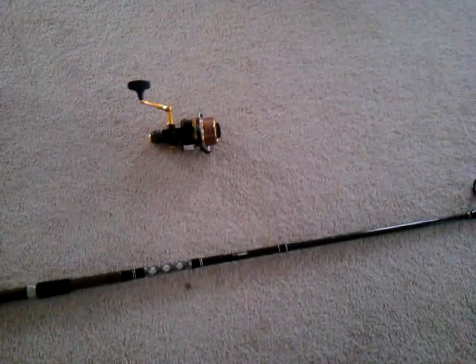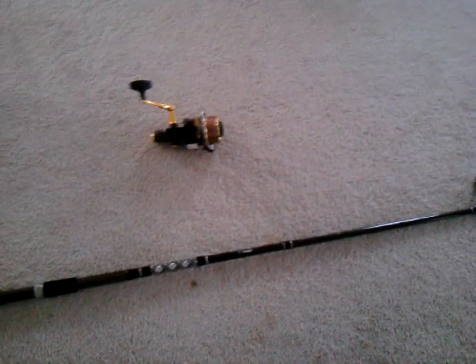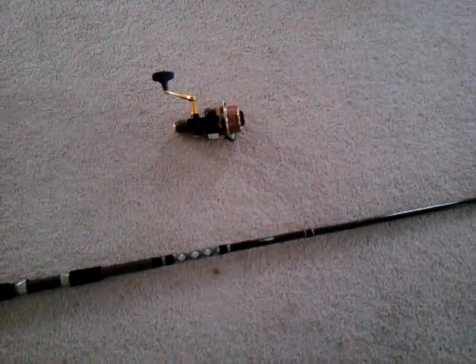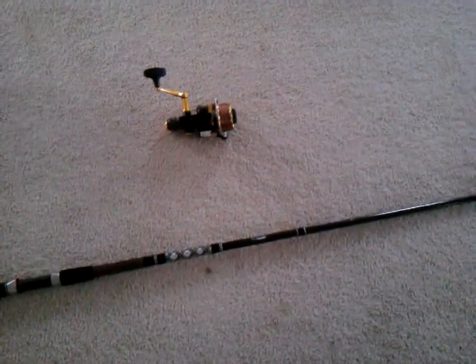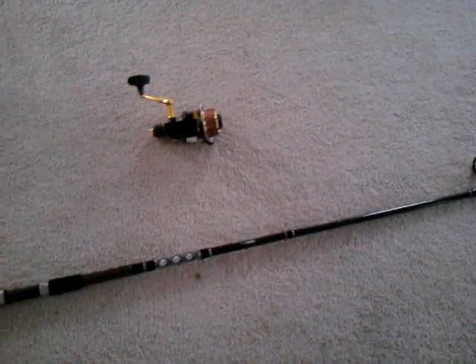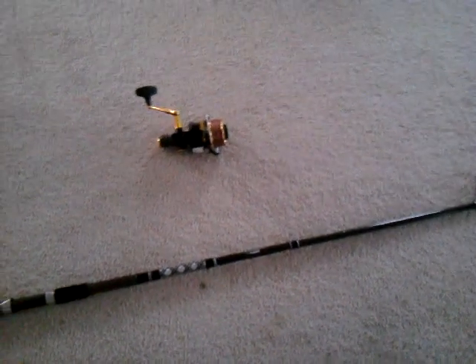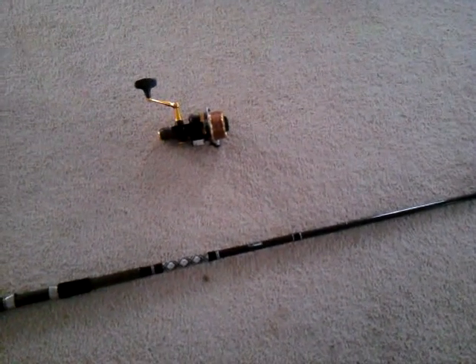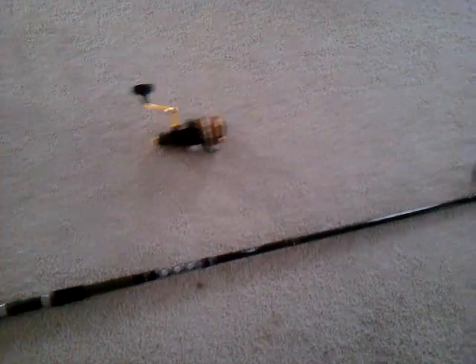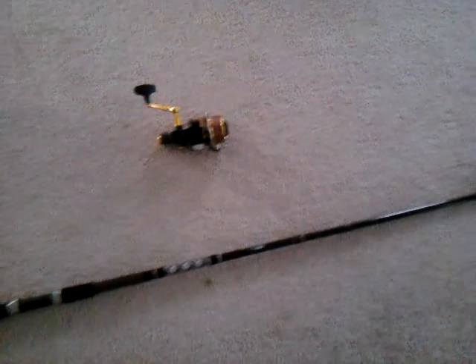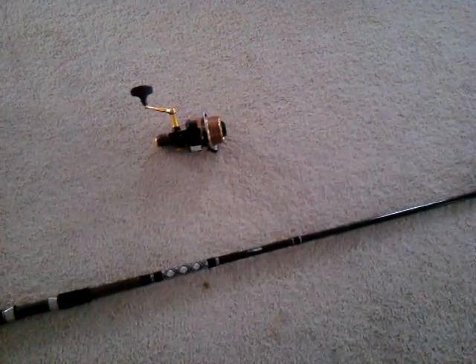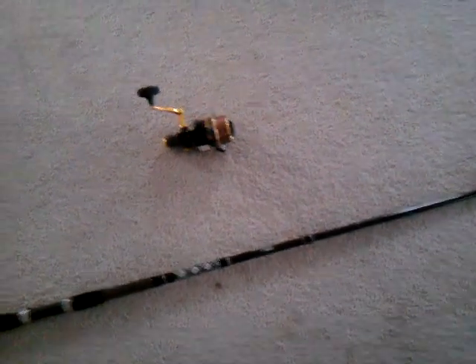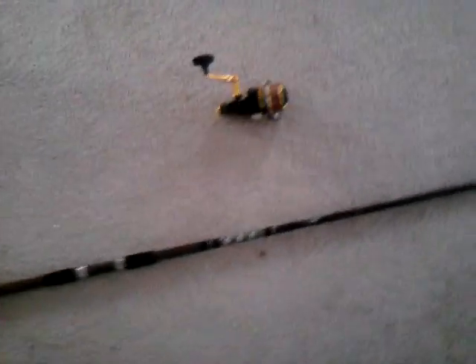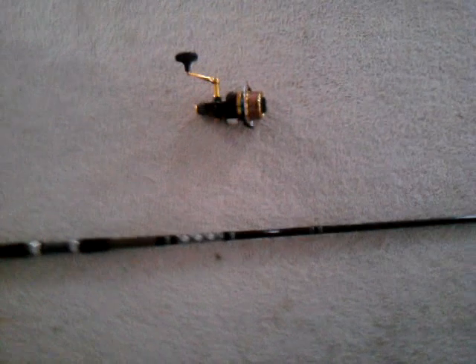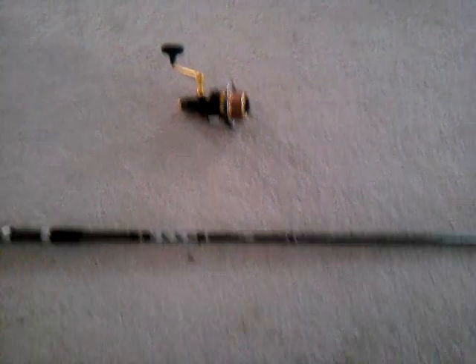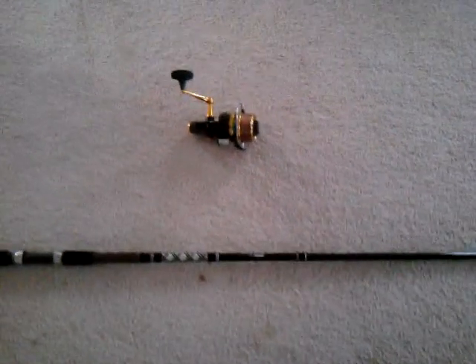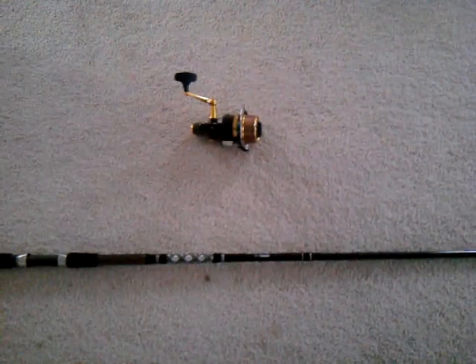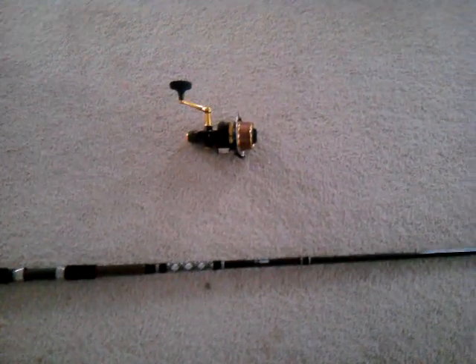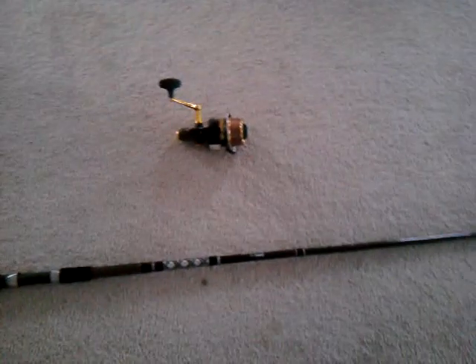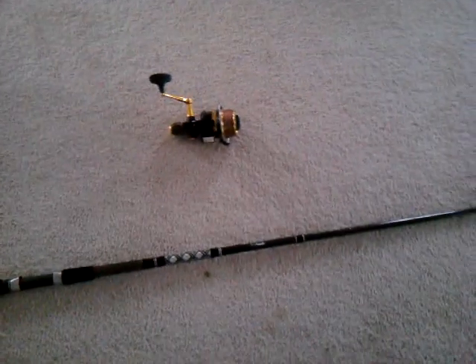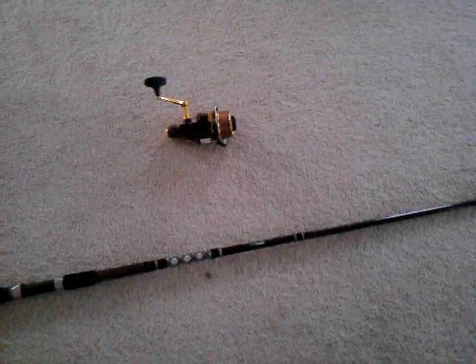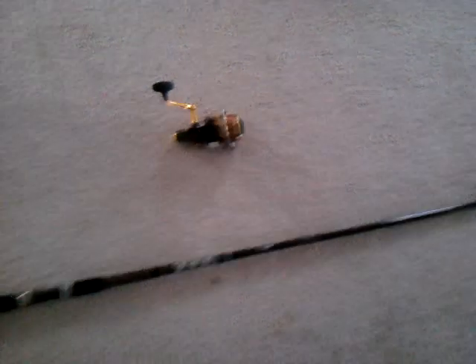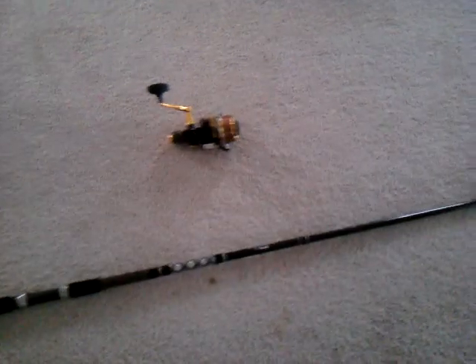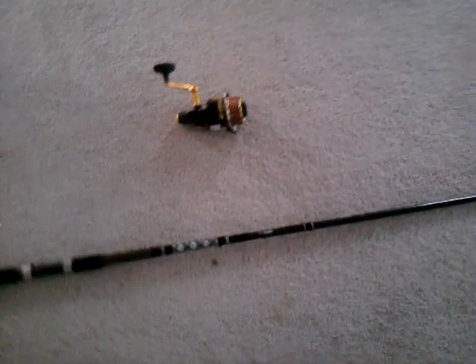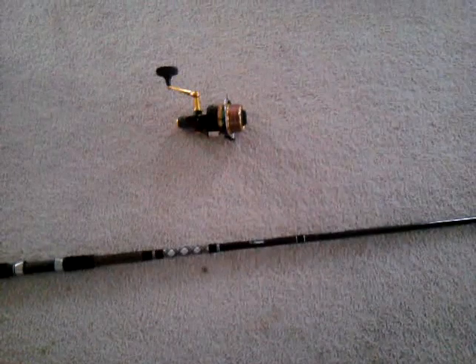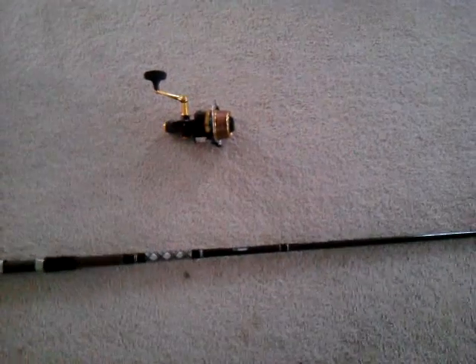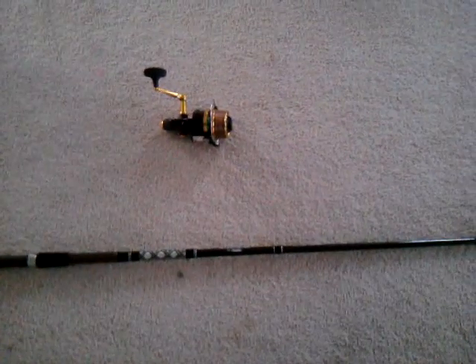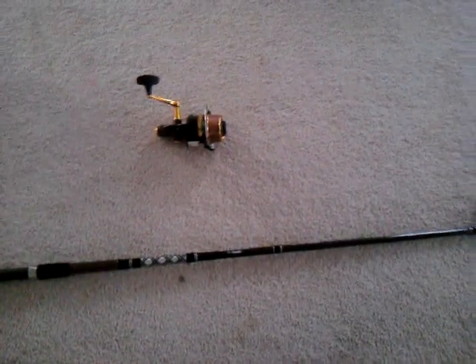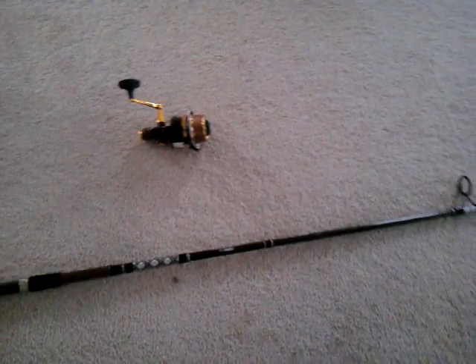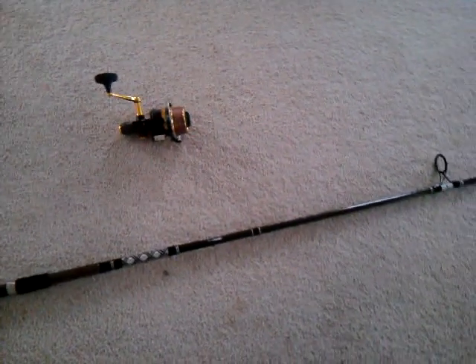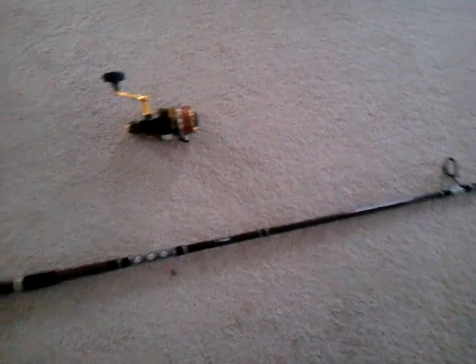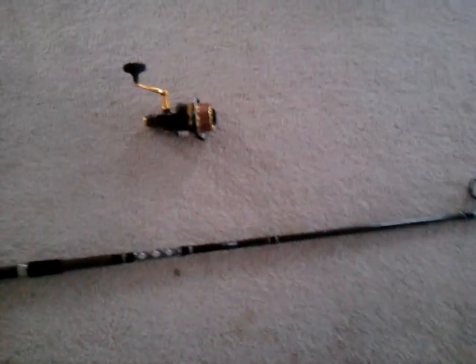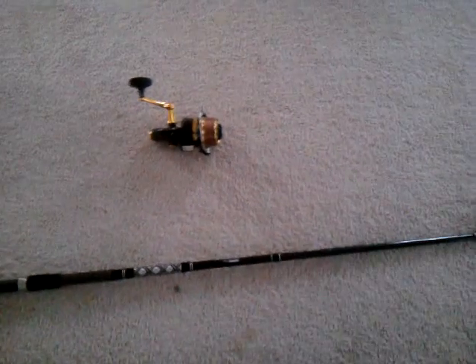Before we get to that, I would just like to say, if you're anywhere near Chincoteague, Virginia, and you want a good place to surf fish, go to Chincoteague Island, then go on to the Wildlife Reserve down to Aztec Beach.